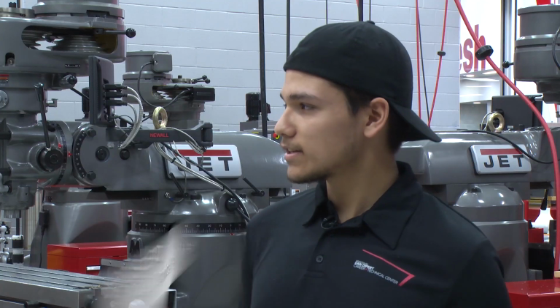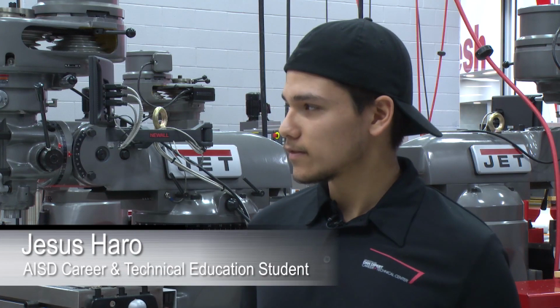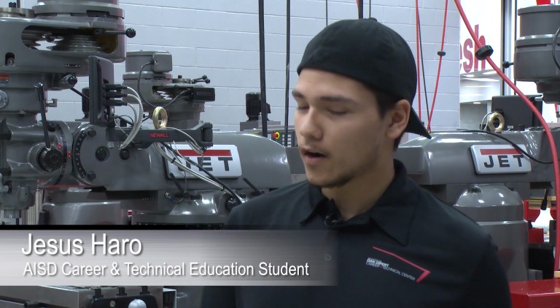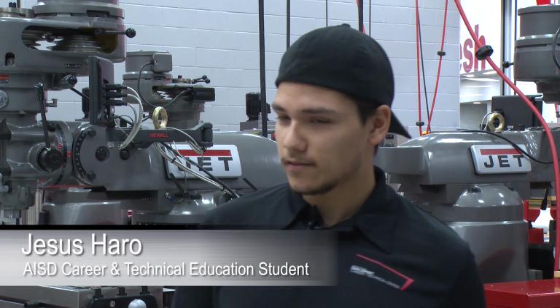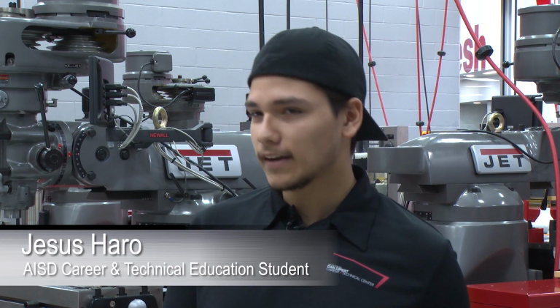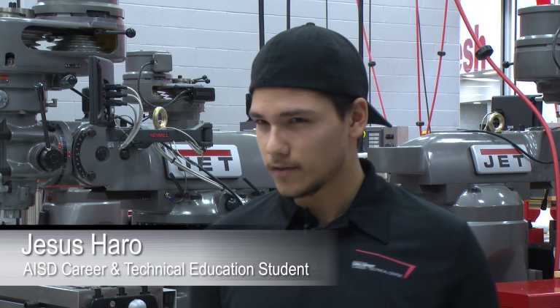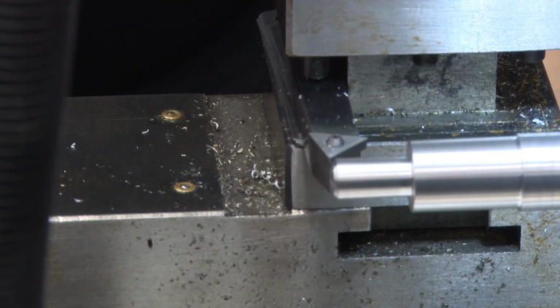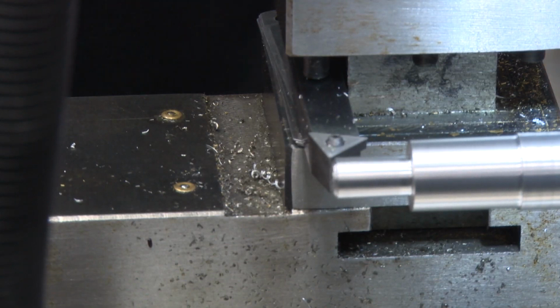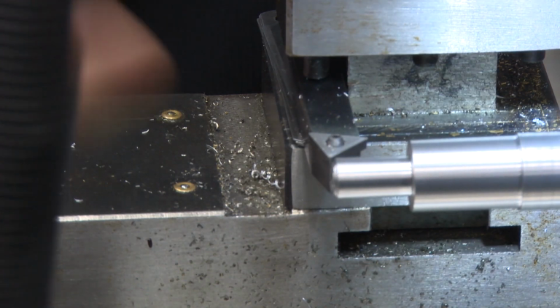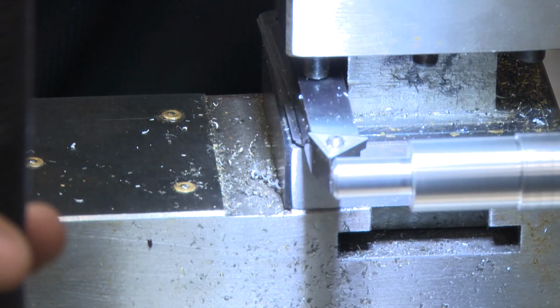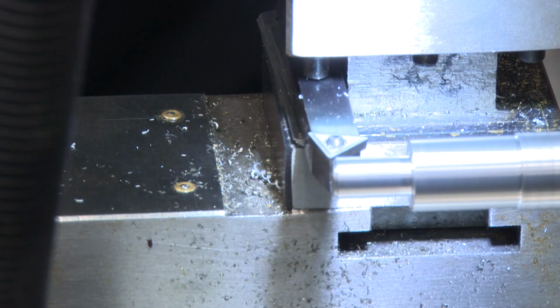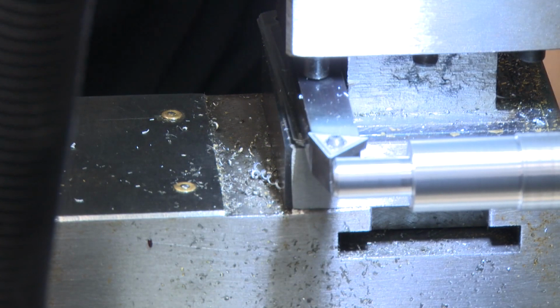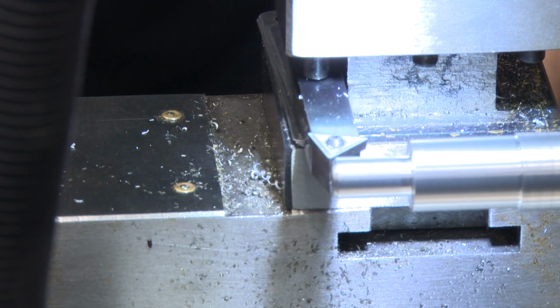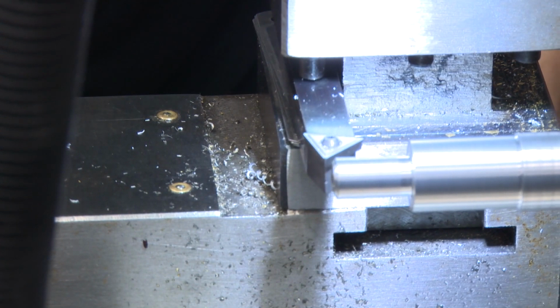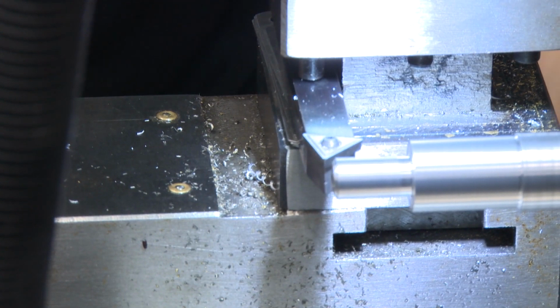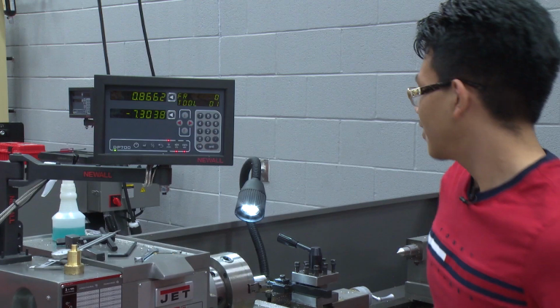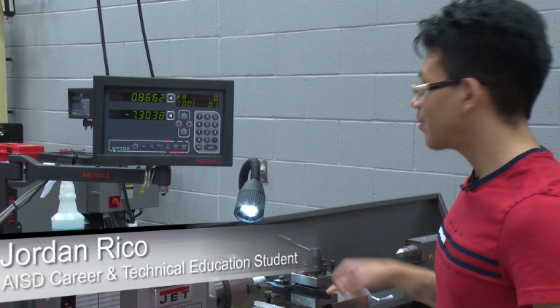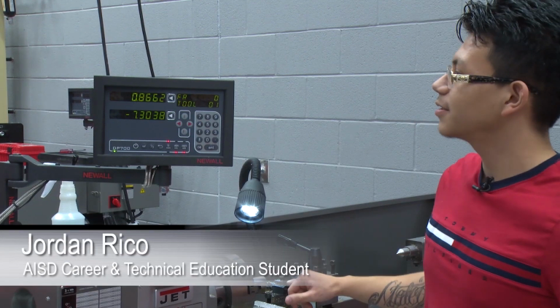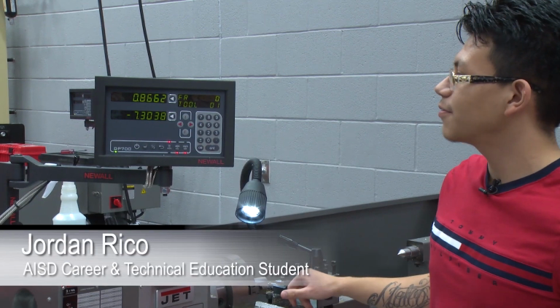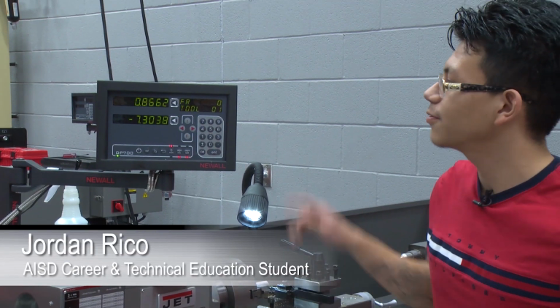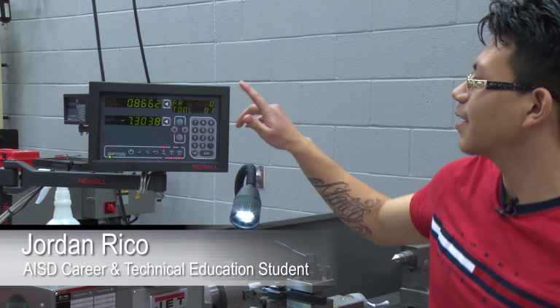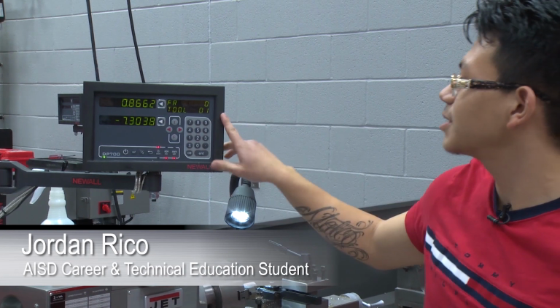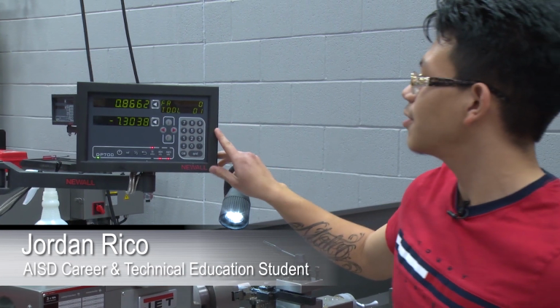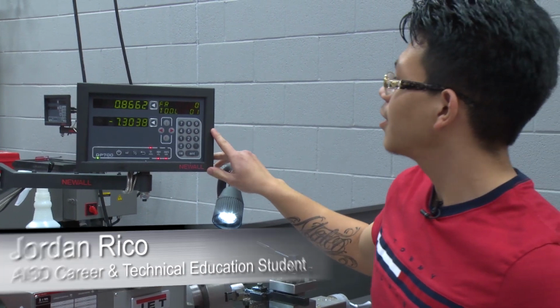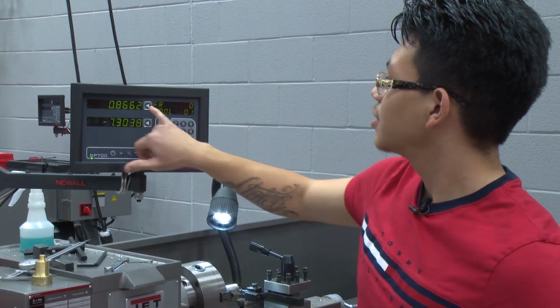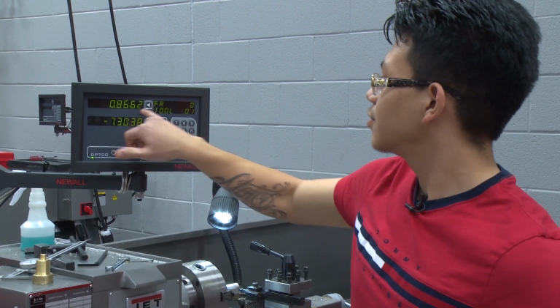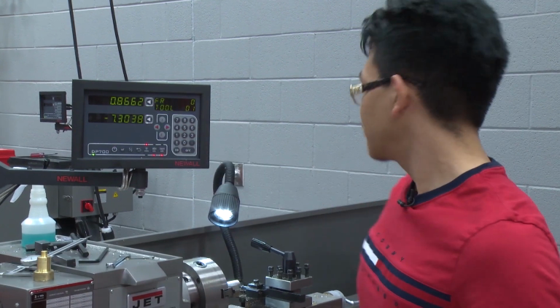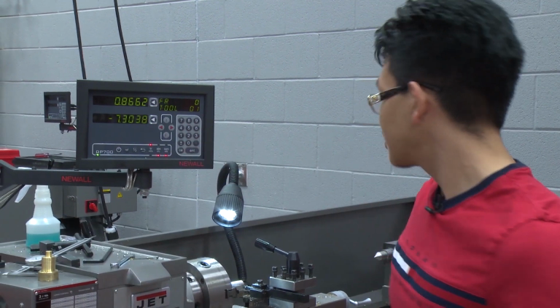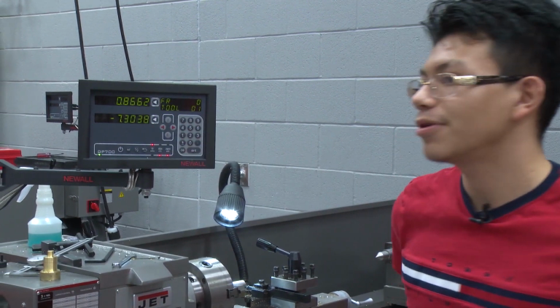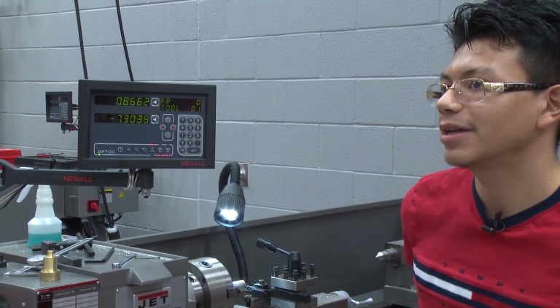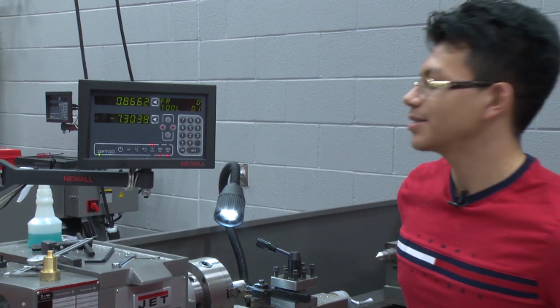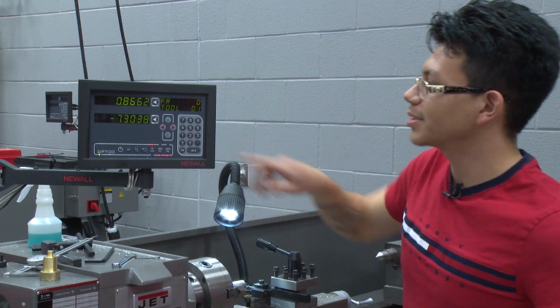Well, in this class so far, we were making a handle. We were given a cylinder — a large cylinder of steel, brass, or aluminum. And for me to make the head of my handle, I use this monitor to find out the diameter and get it exactly precise.